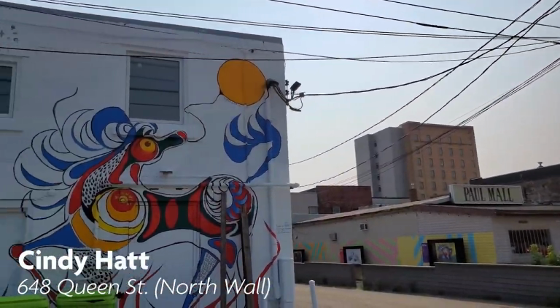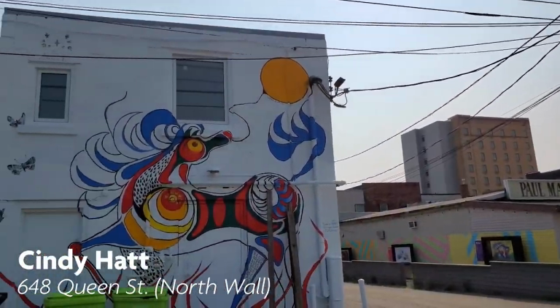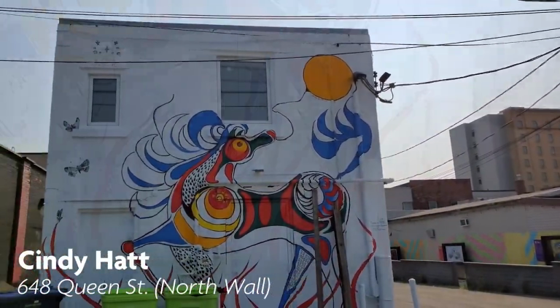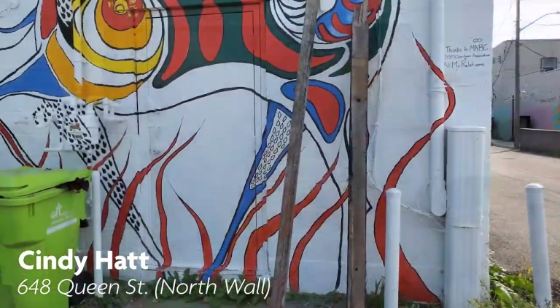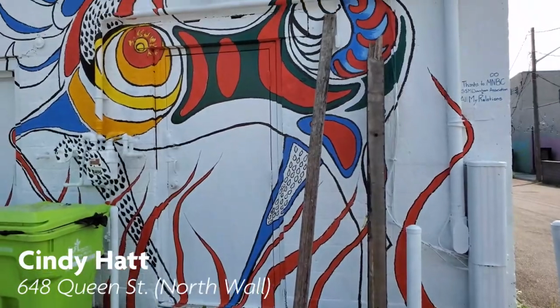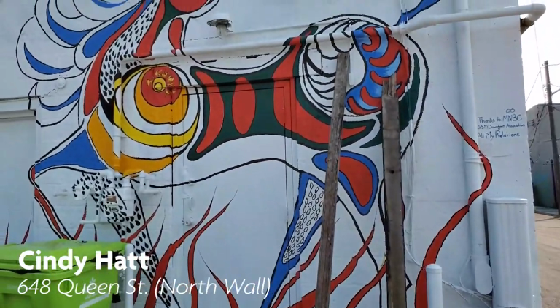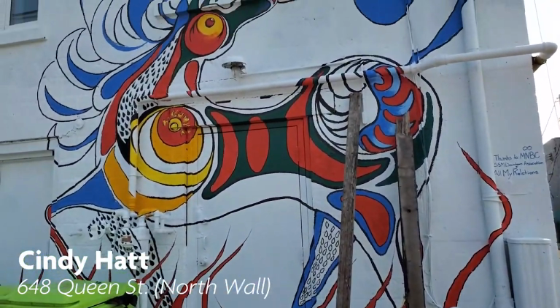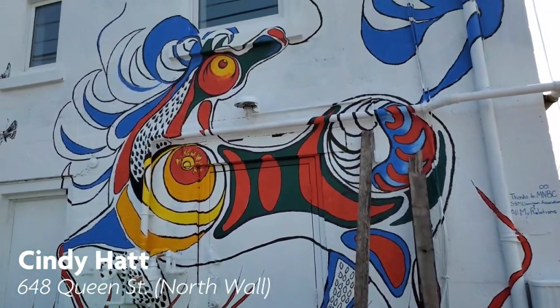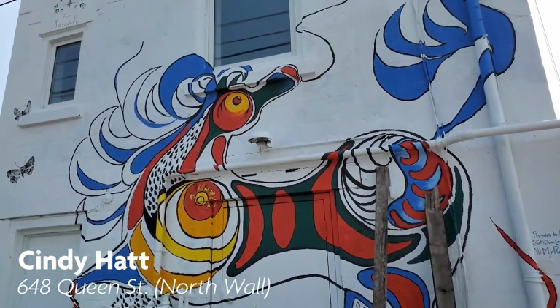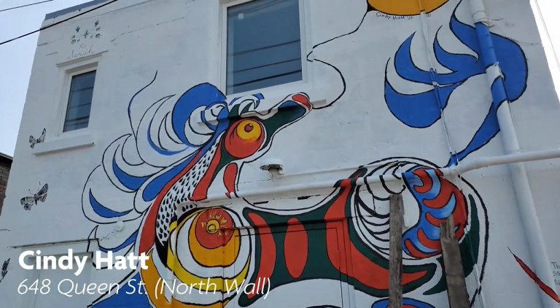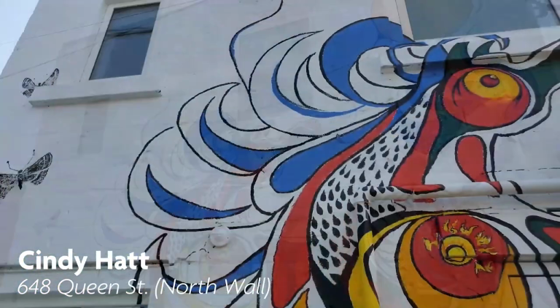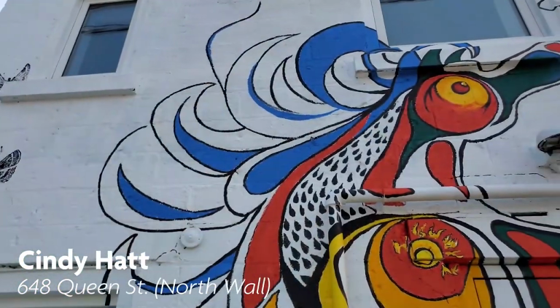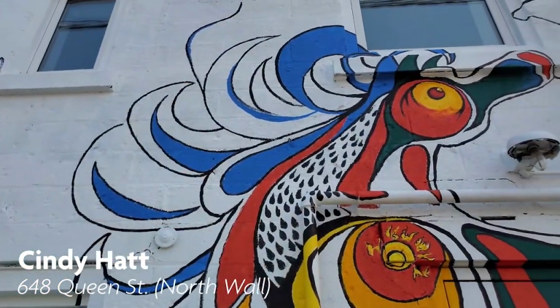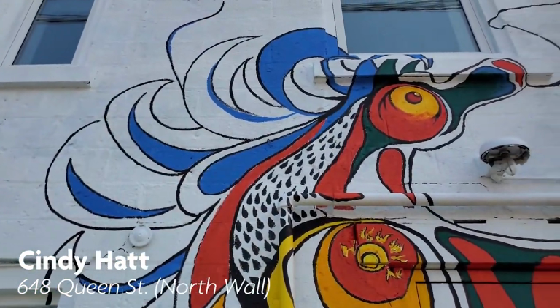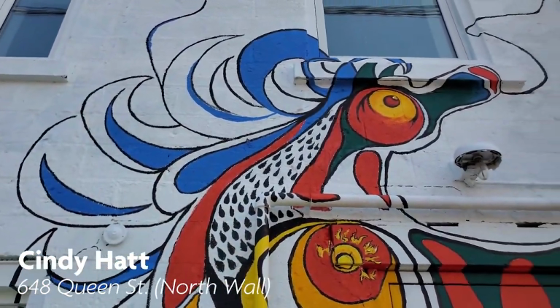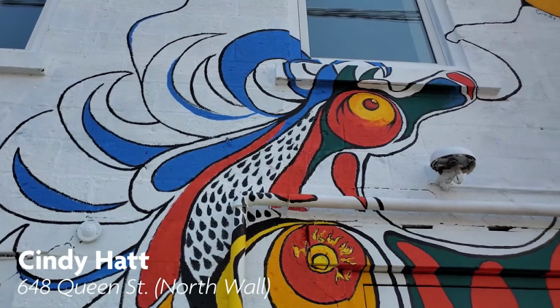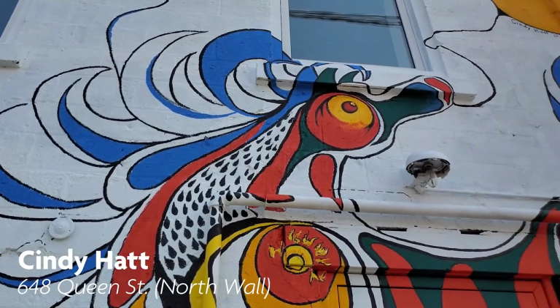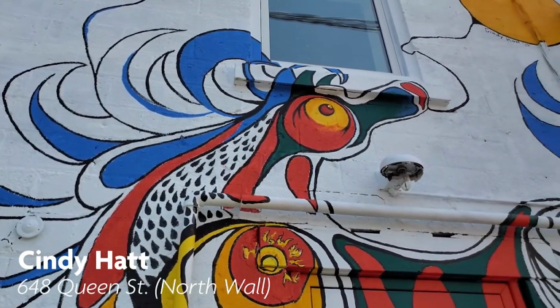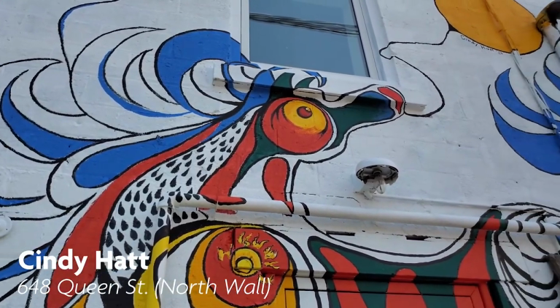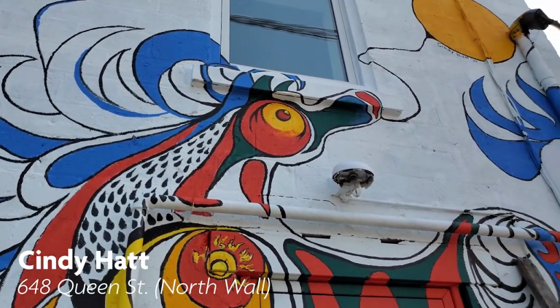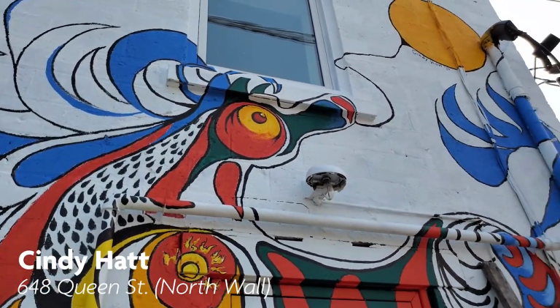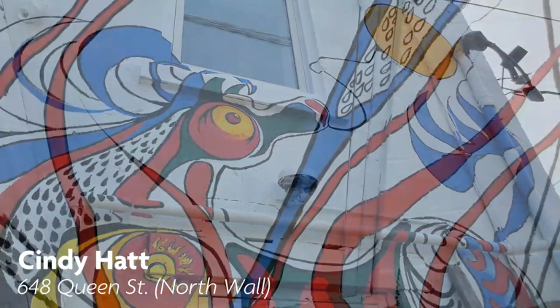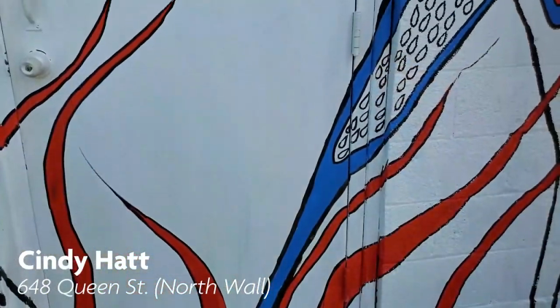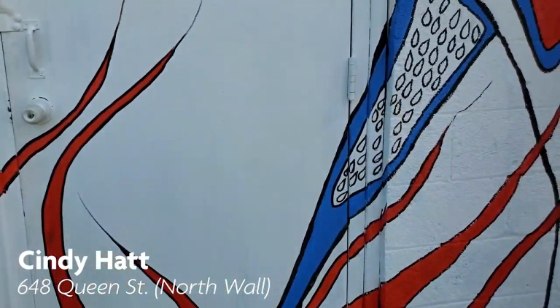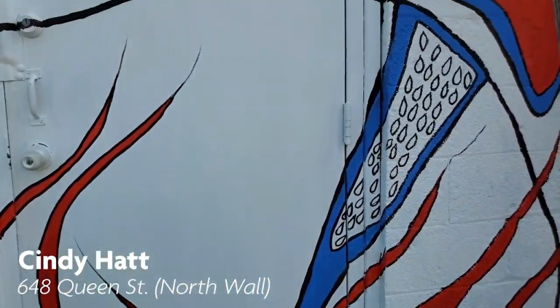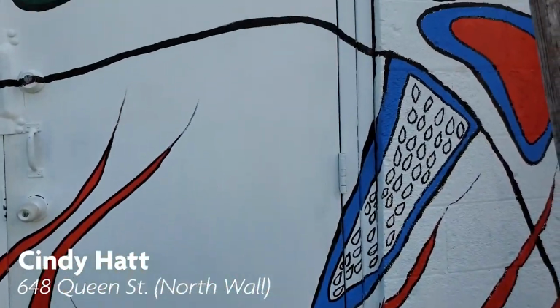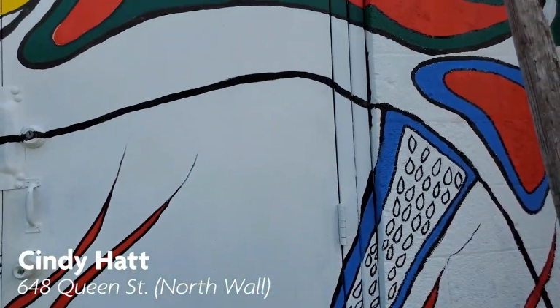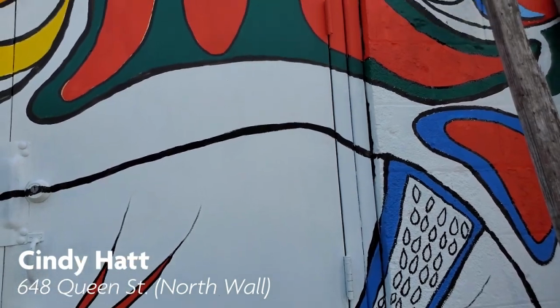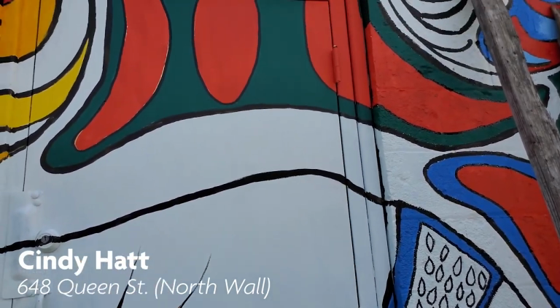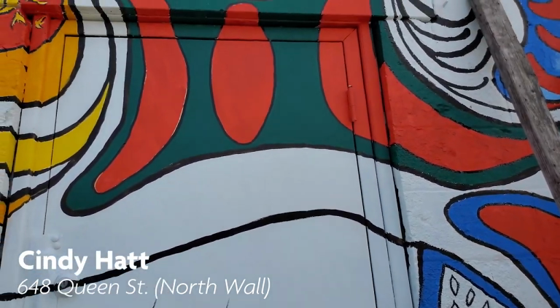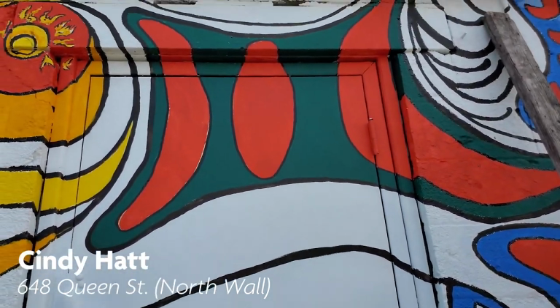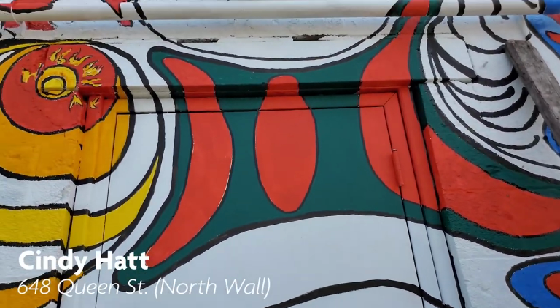Cindy Hatt is a Métis Canadian multidisciplinary artist. She is known for multiple paintings, landscapes, wildlife portraits, and abstract oil paintings. You can view her artwork at the back wall of Low and Slow Smoked Fusion BBQ.